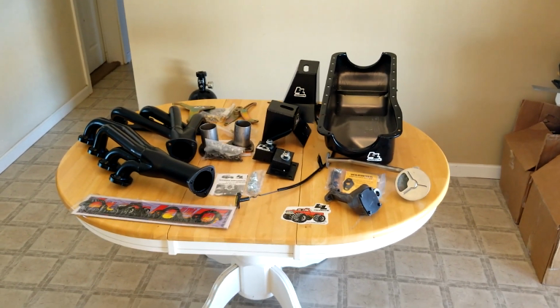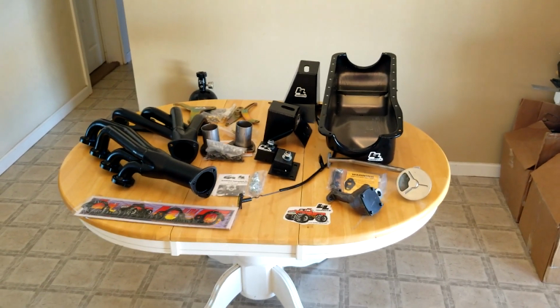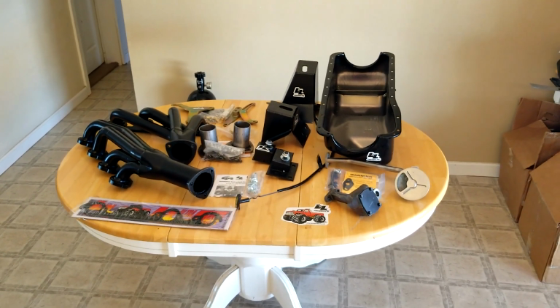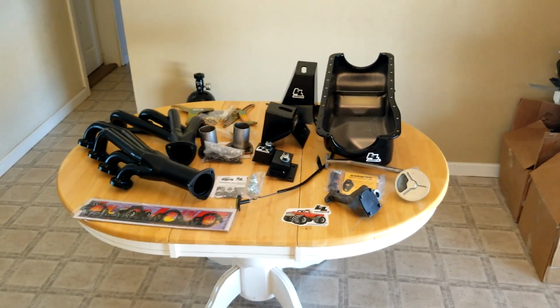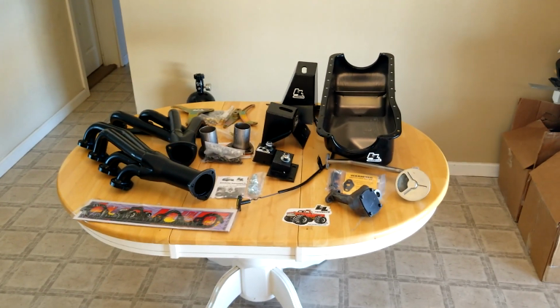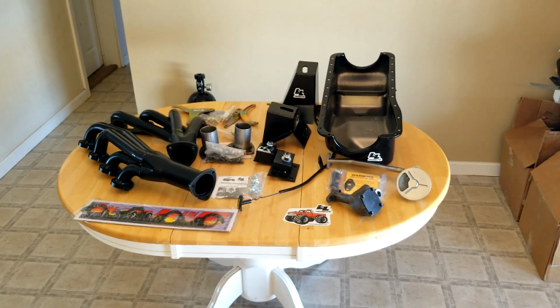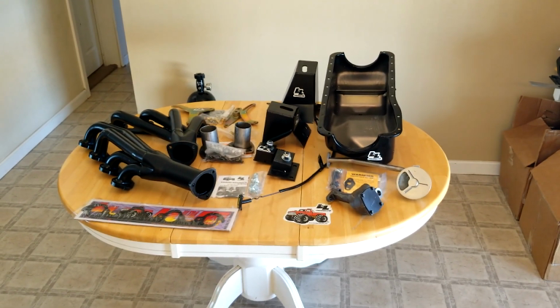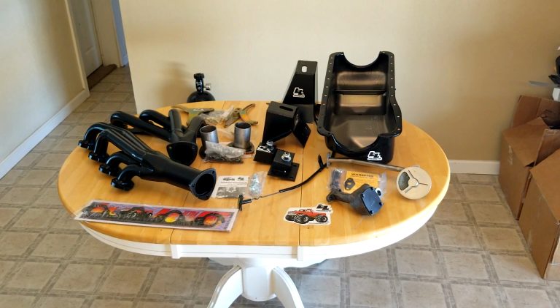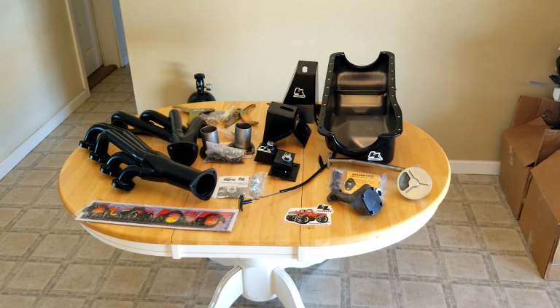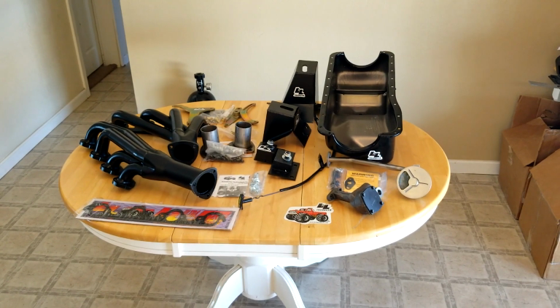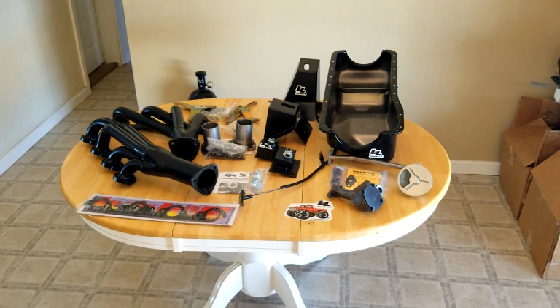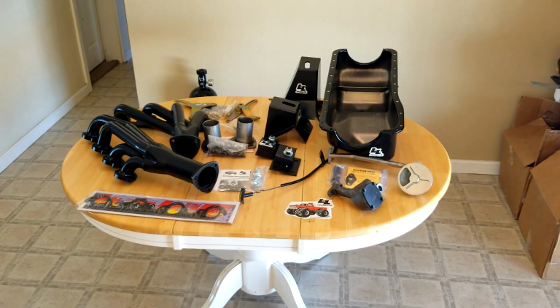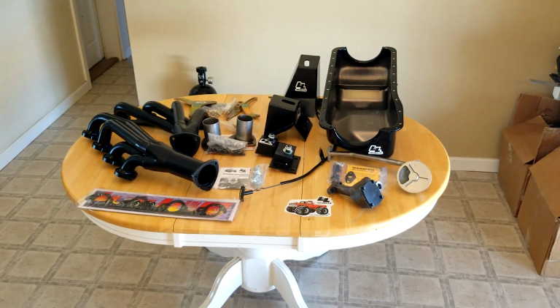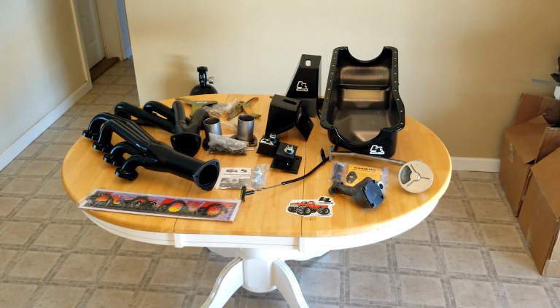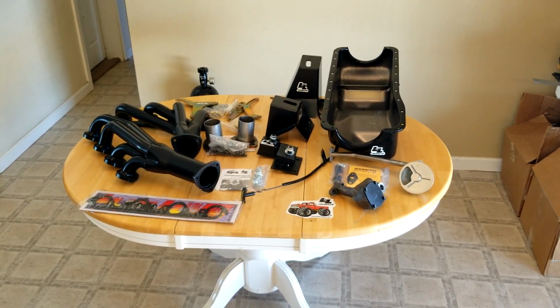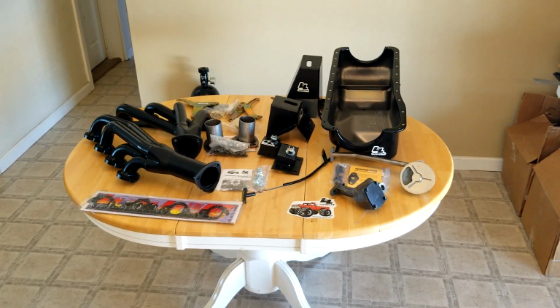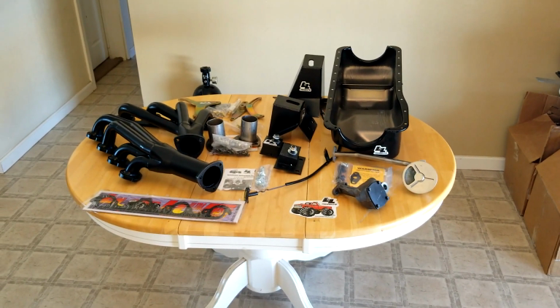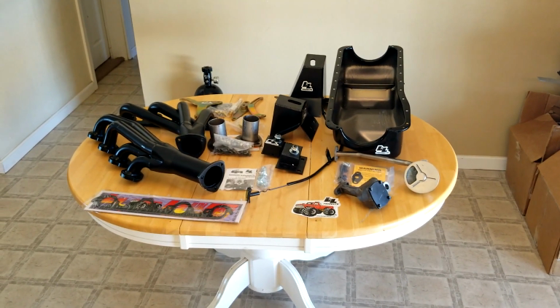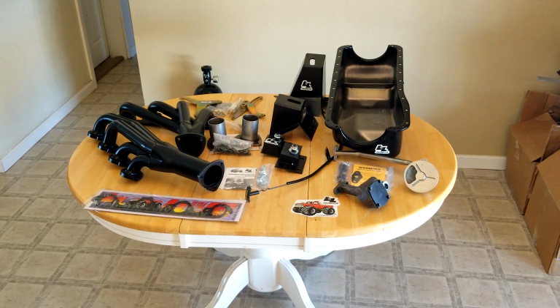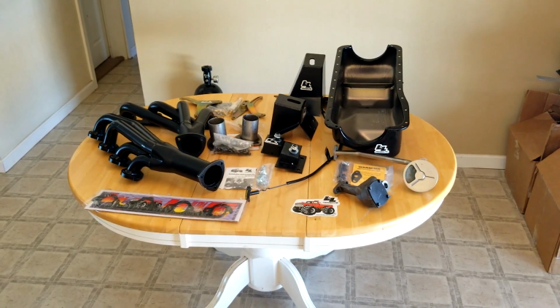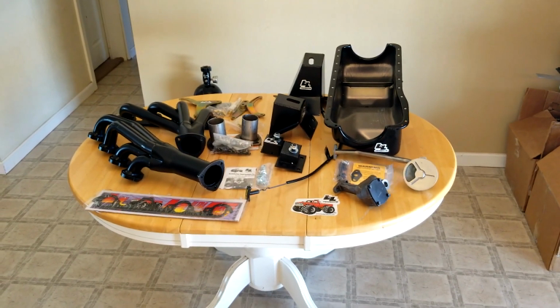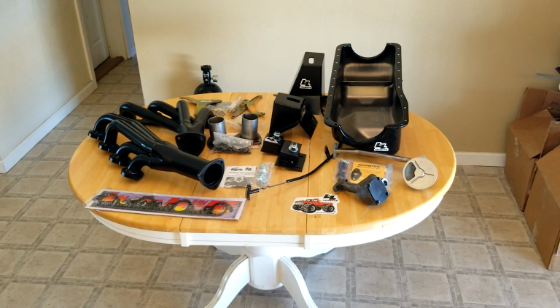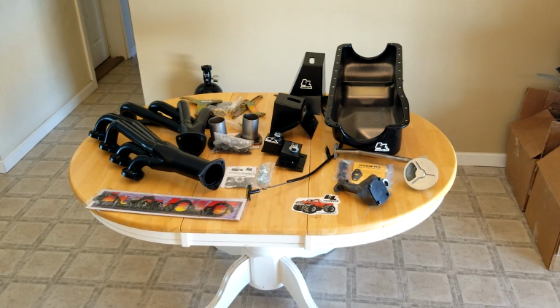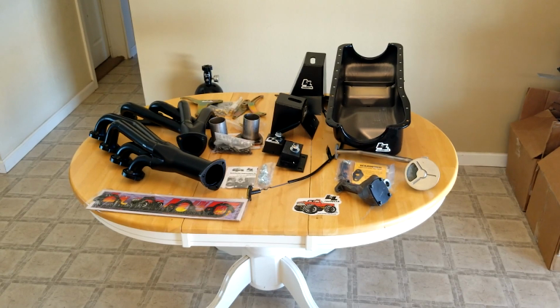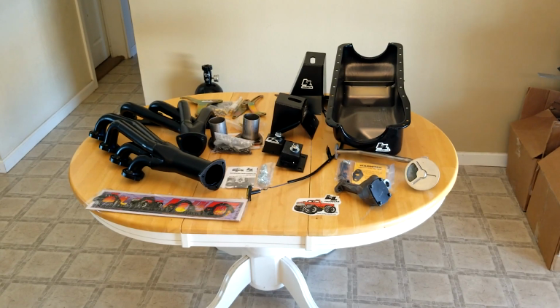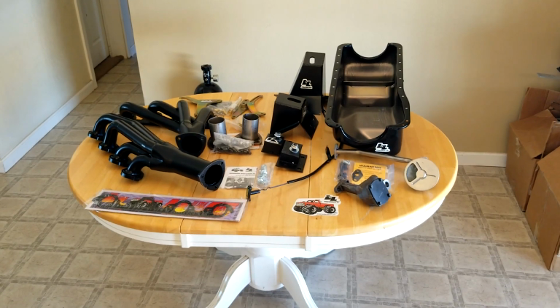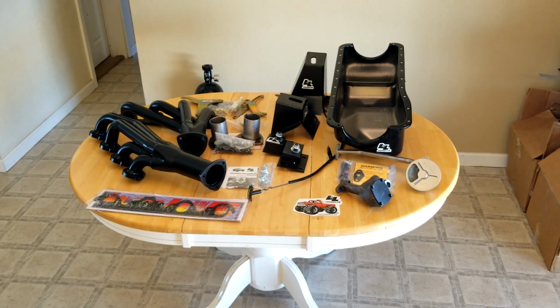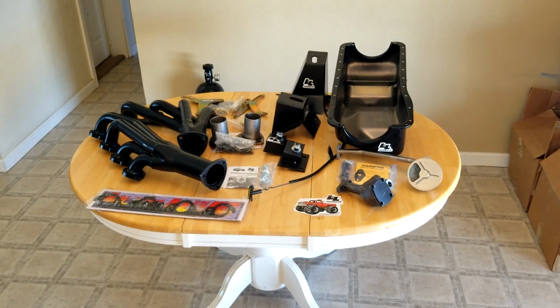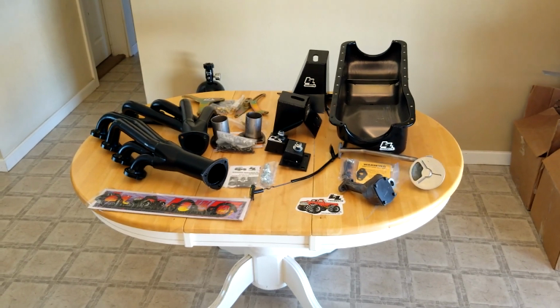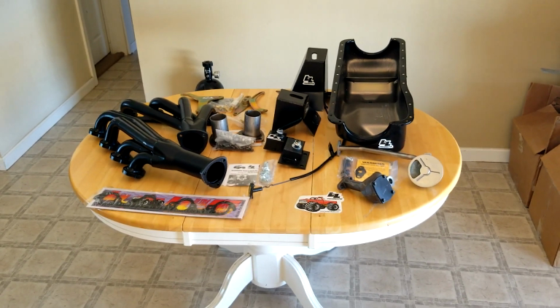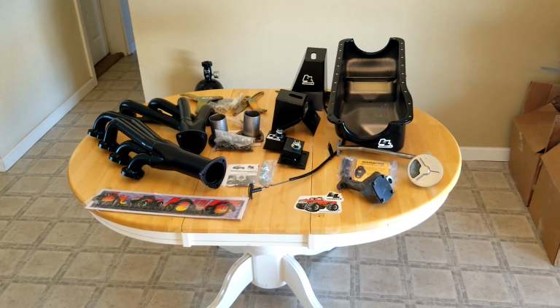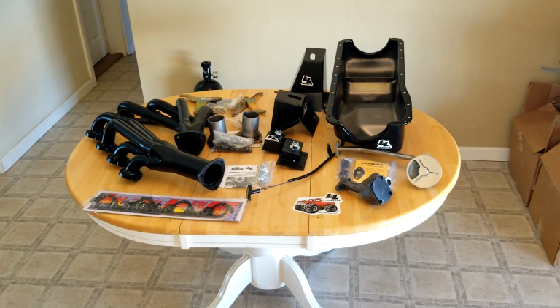This is the L&L swap kit from out of Texas. We just picked it up — it was about $1,500 including shipping. We still need to get the power steering bracket for it, but this is all the pieces thus far.